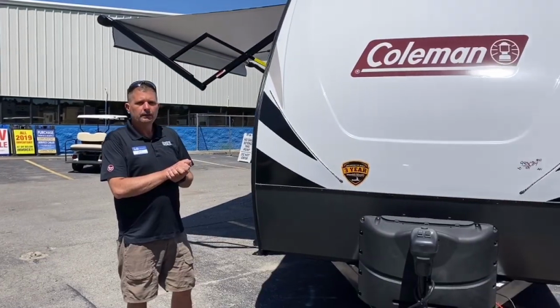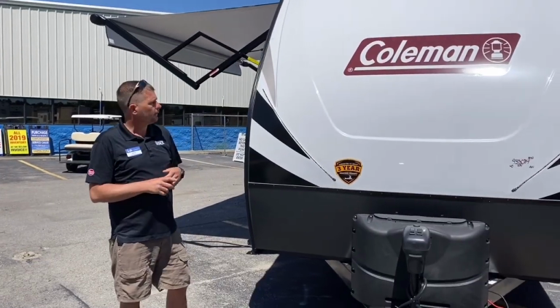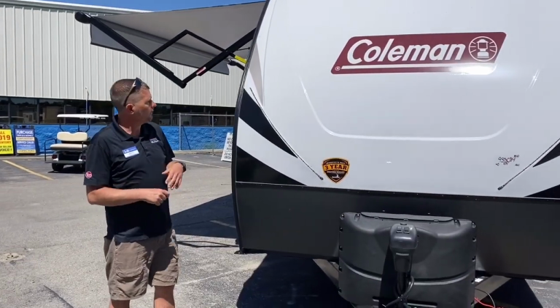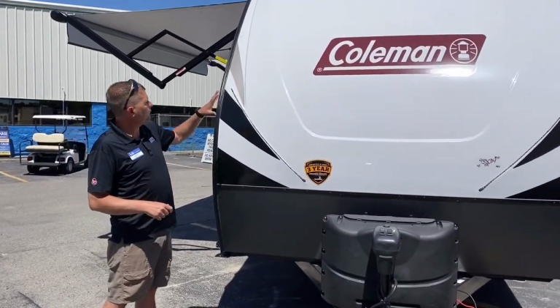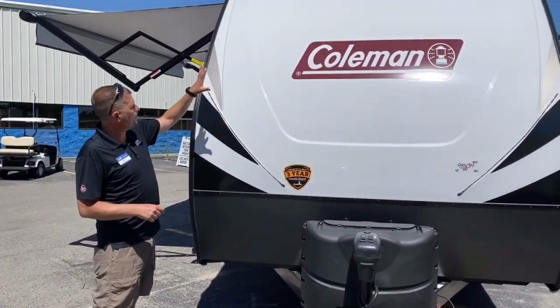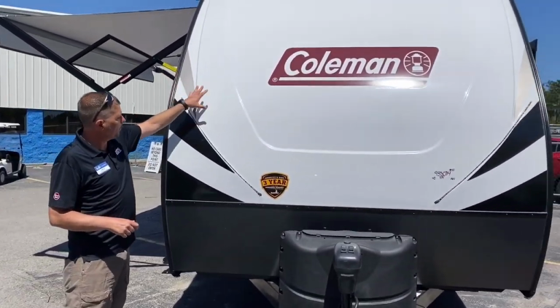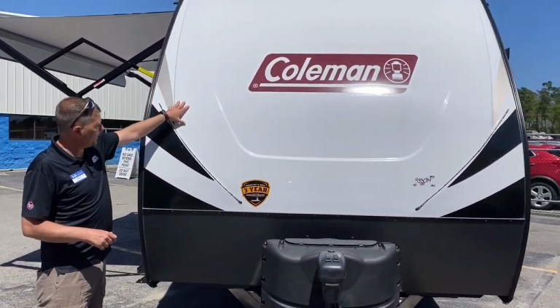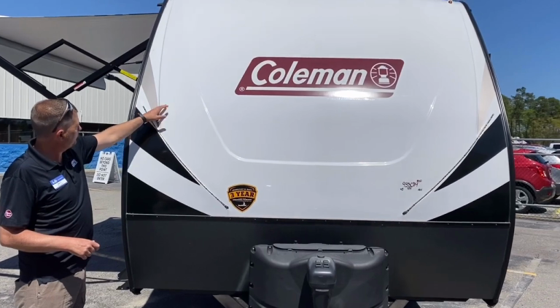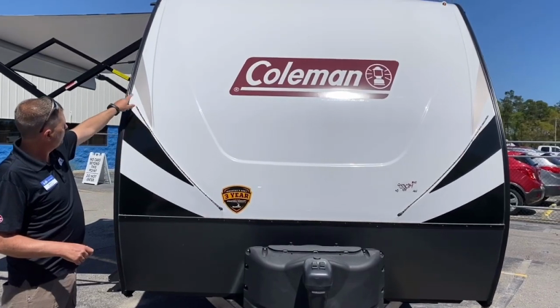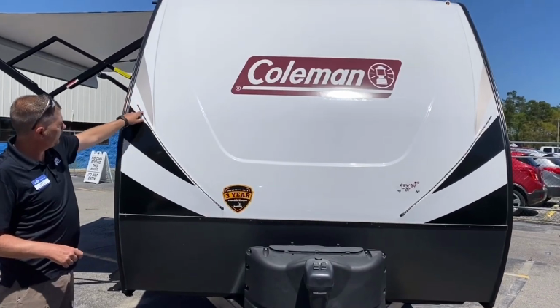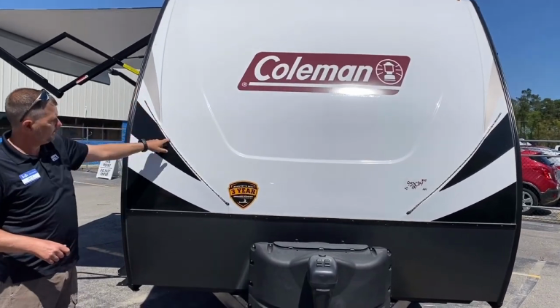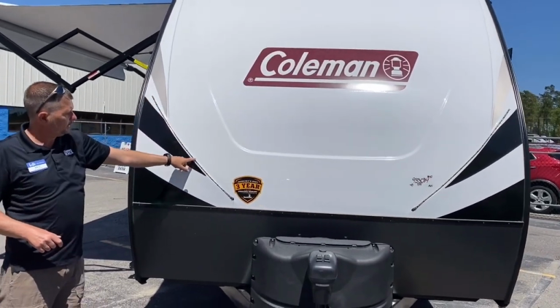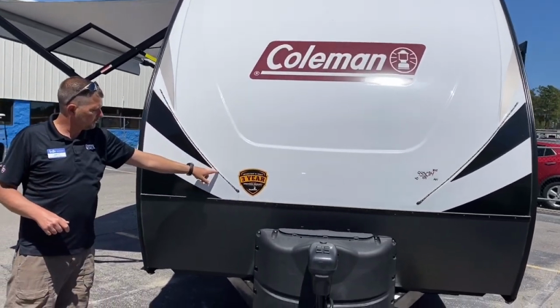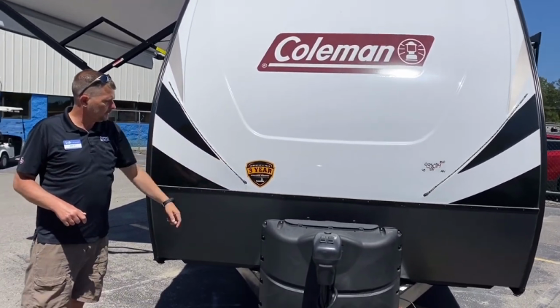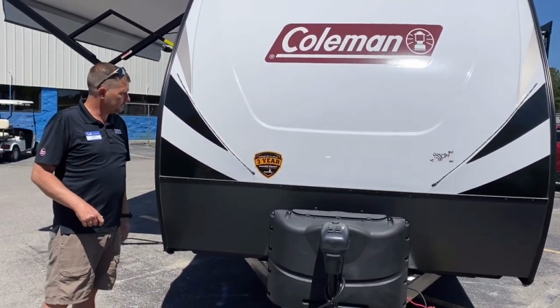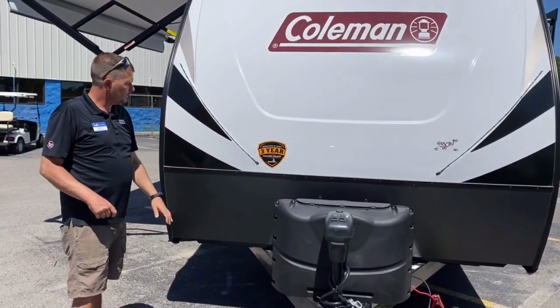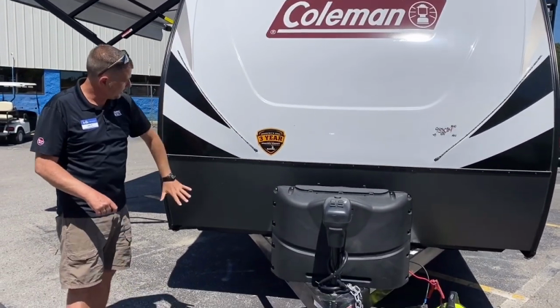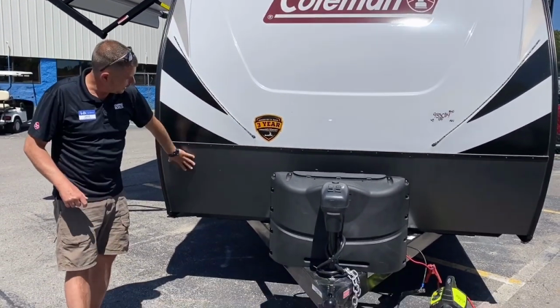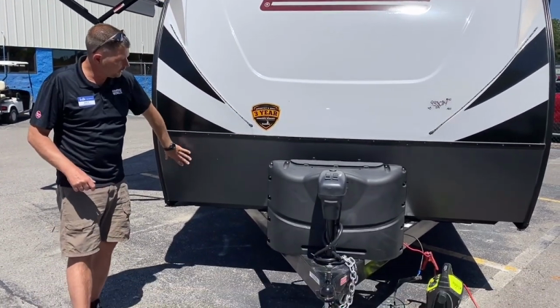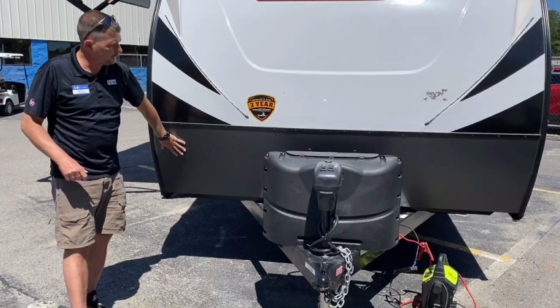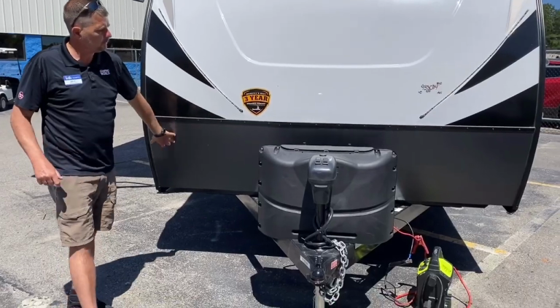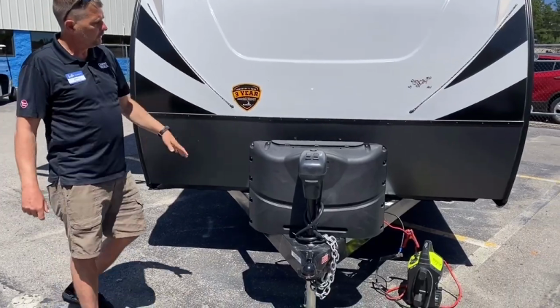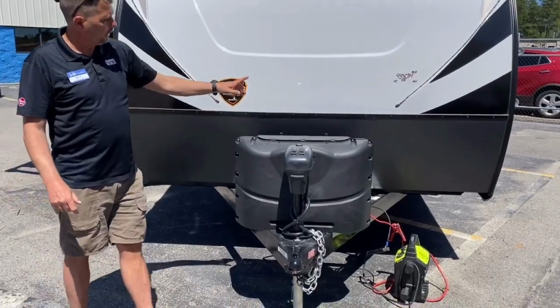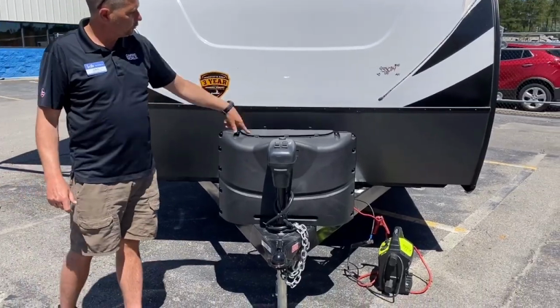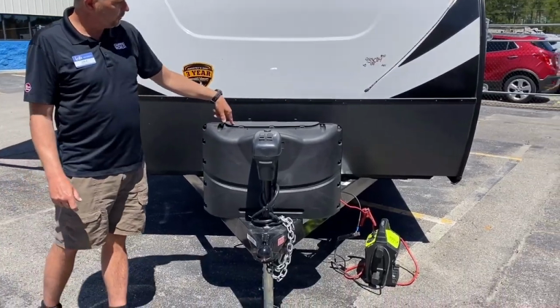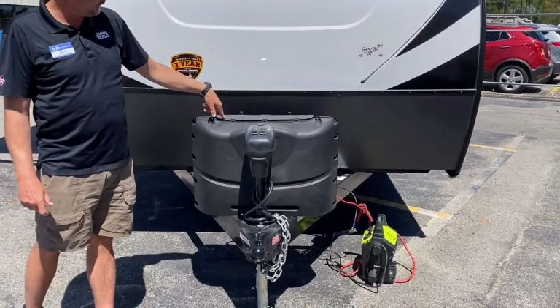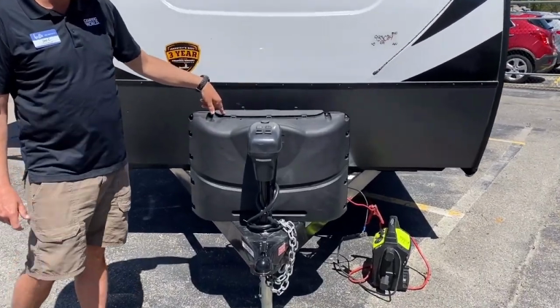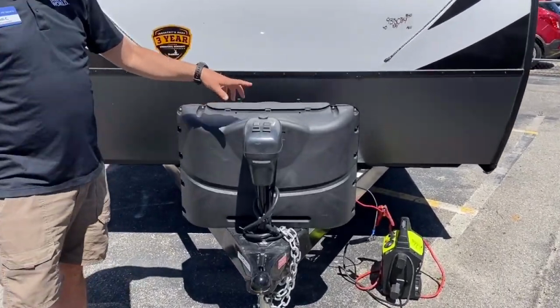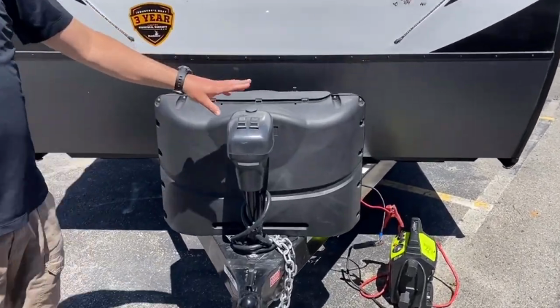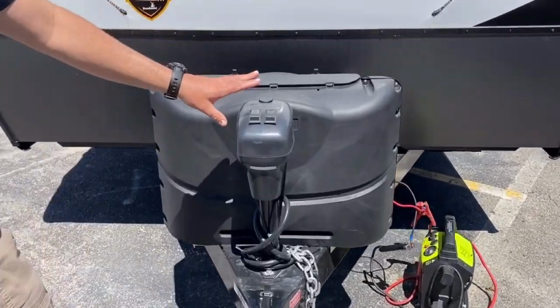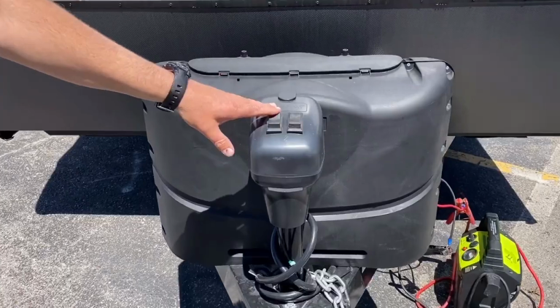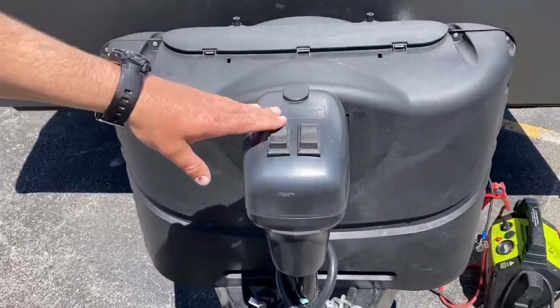Coming around the front, it does have a molded cap with LED accent lights and a rock guard down here. You've got twin propane tanks and also a power tongue jack.